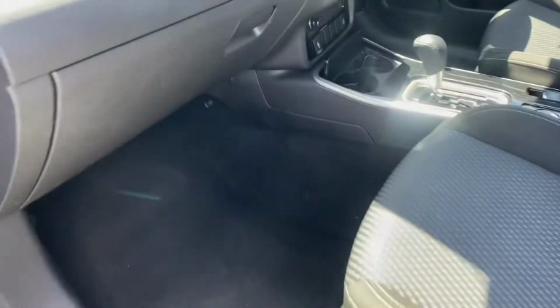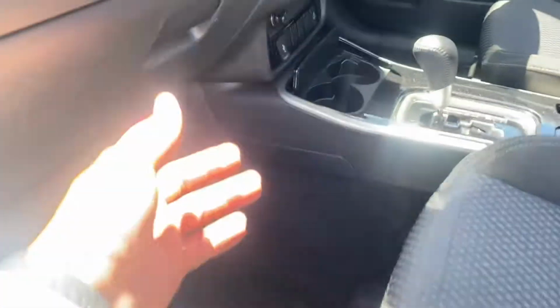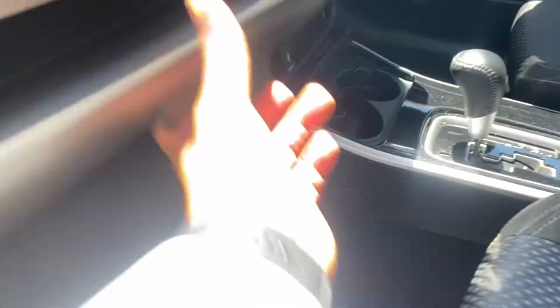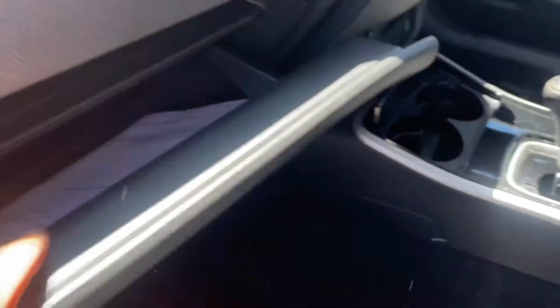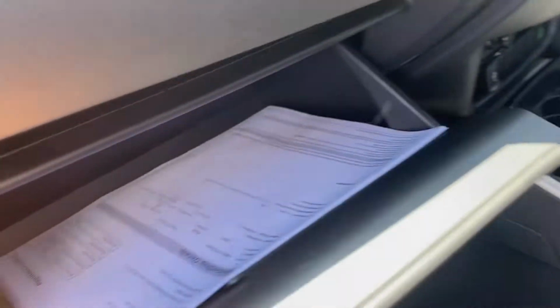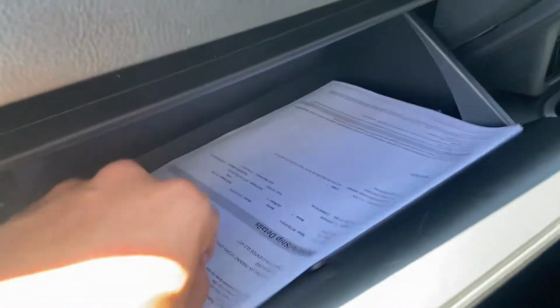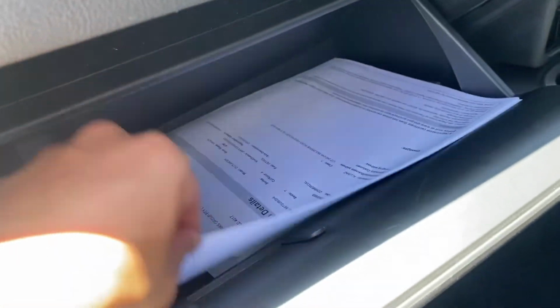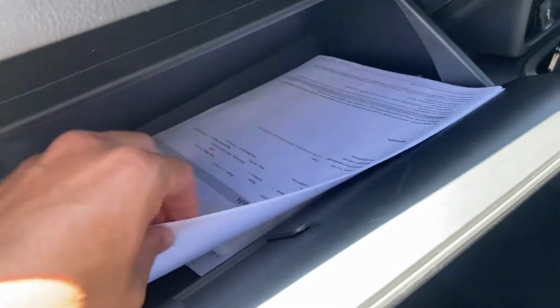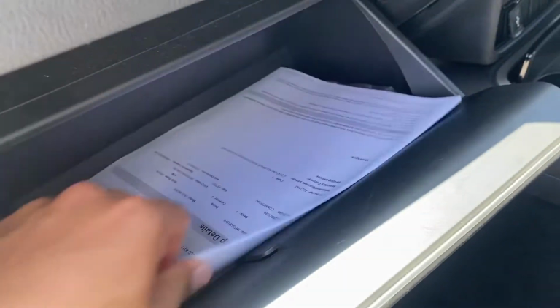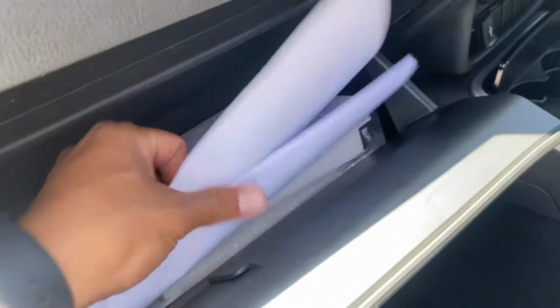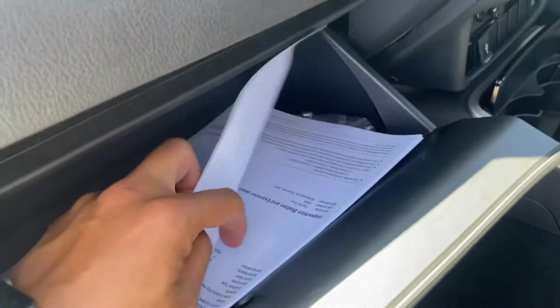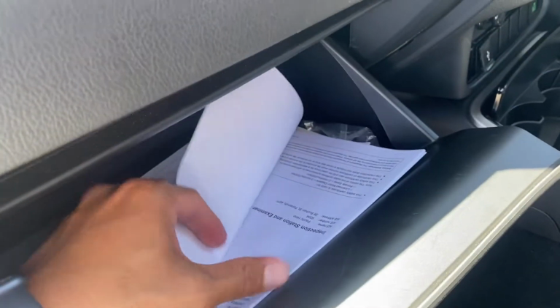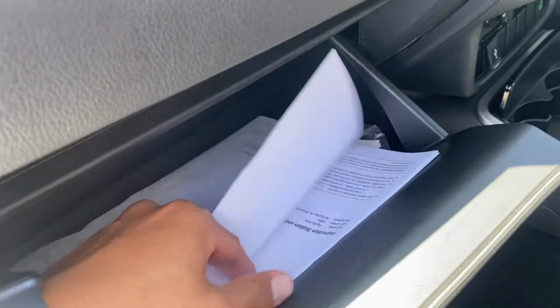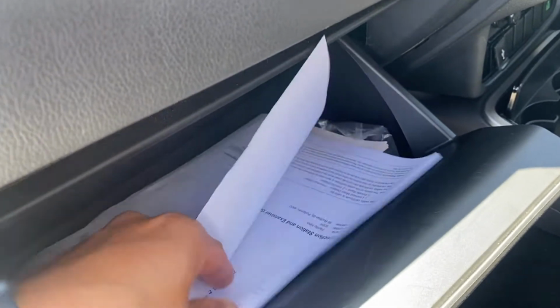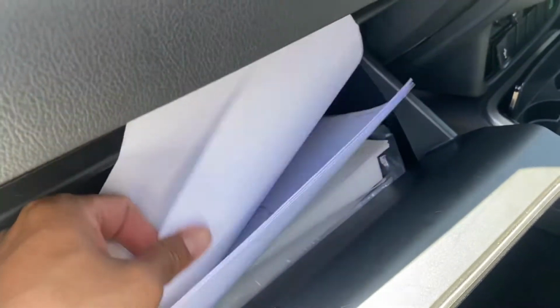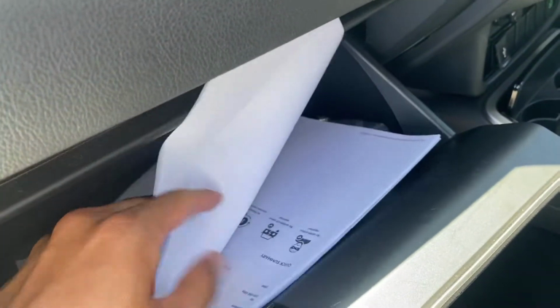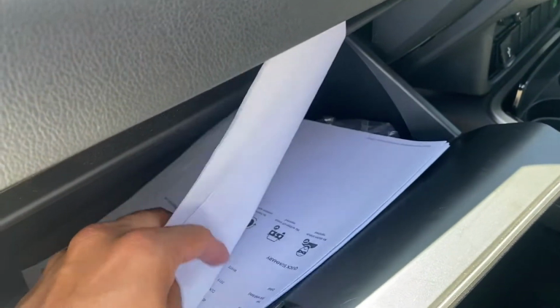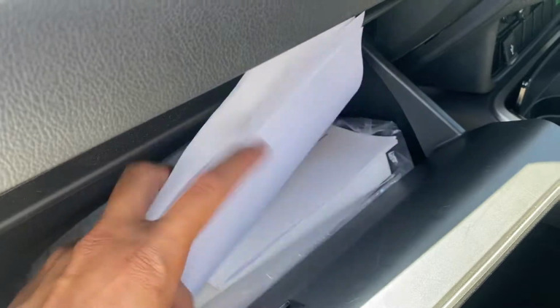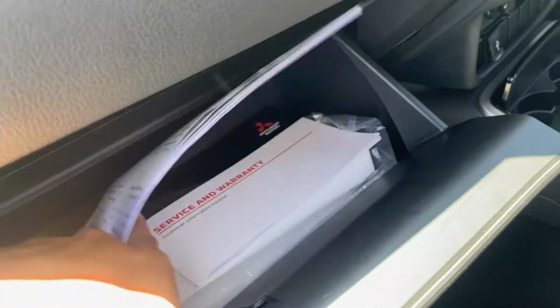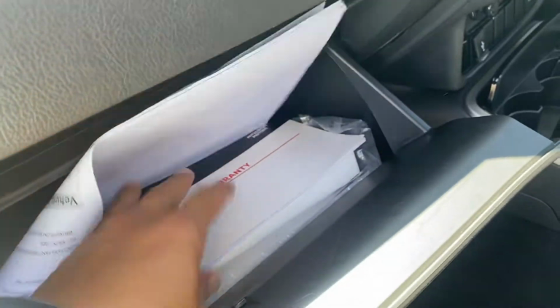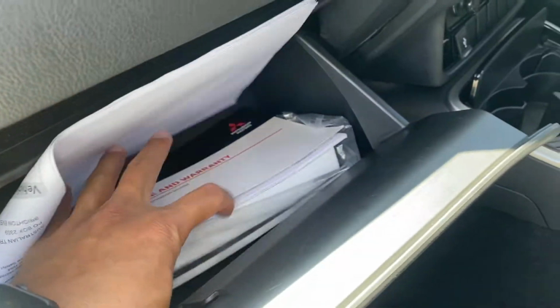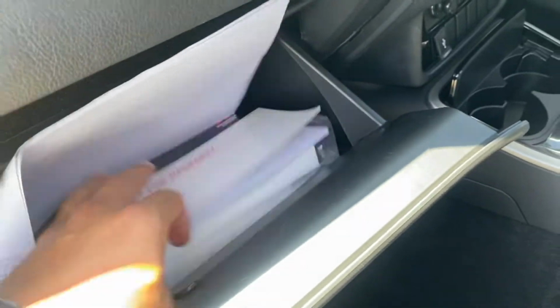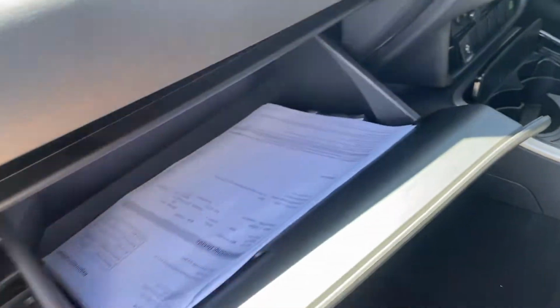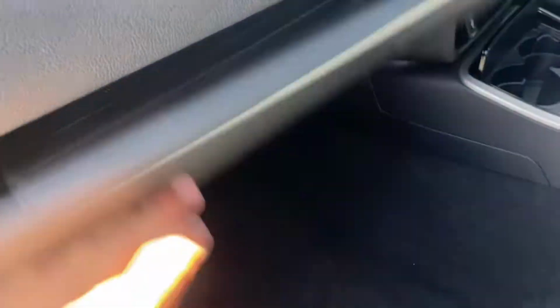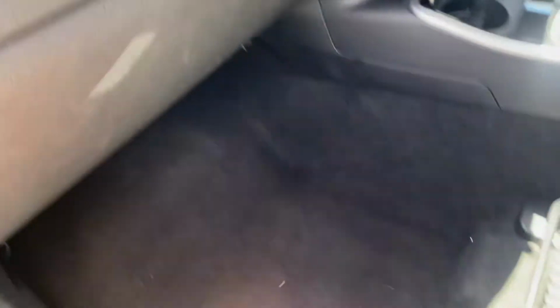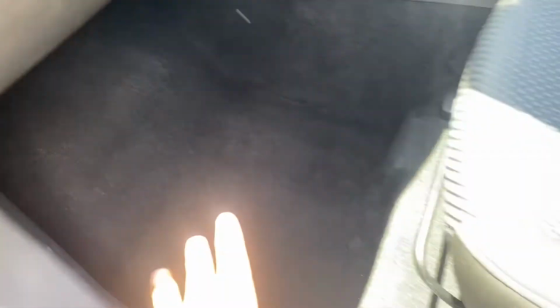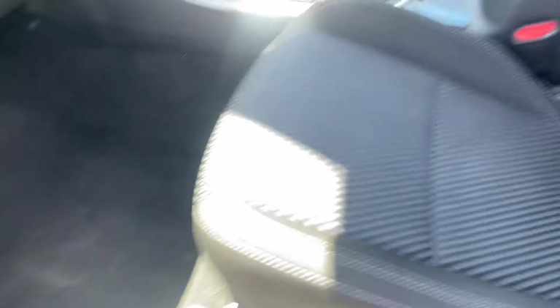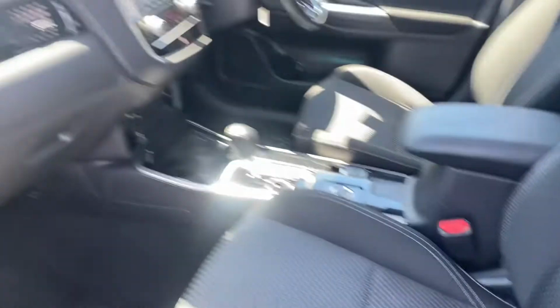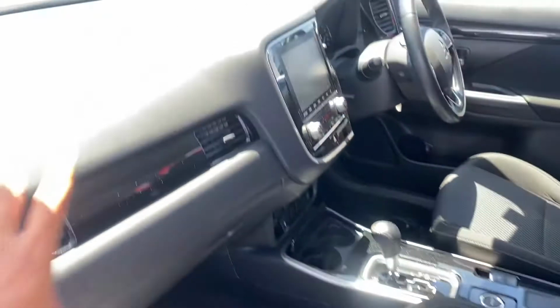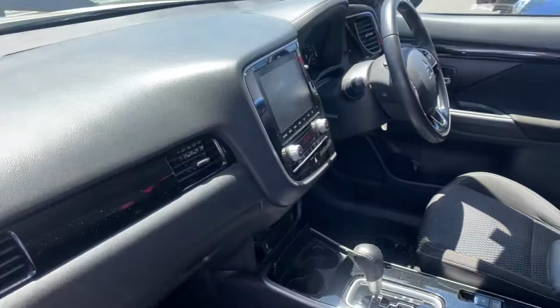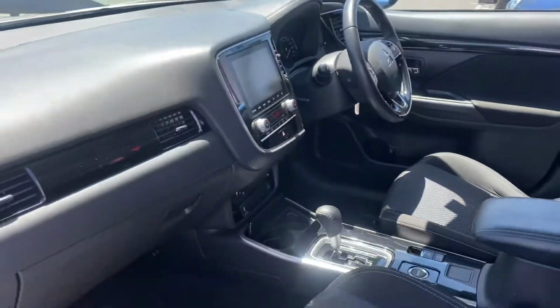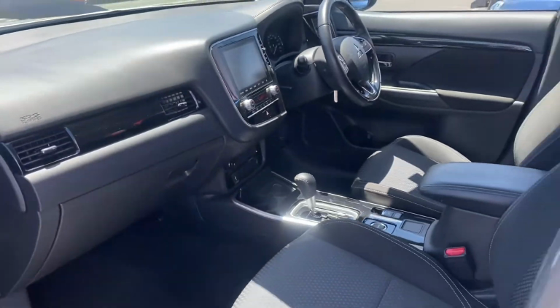In here Joe, I've got all the registration certificate, all the roadworthy certificate, everything's all in there for you — PPSR check, owner's manual, service history booklets all in there. All washed and cleaned, aircon all nice and cold.